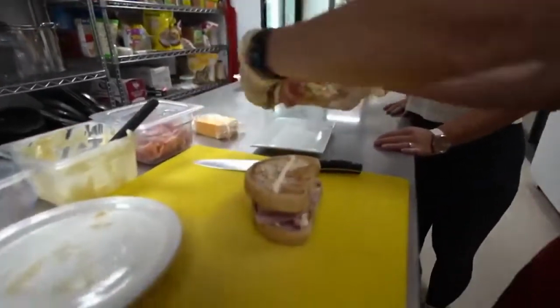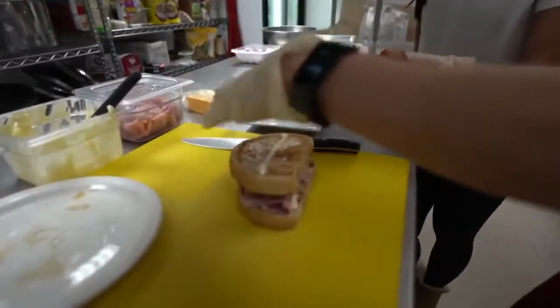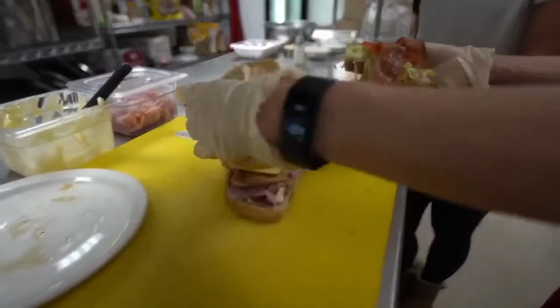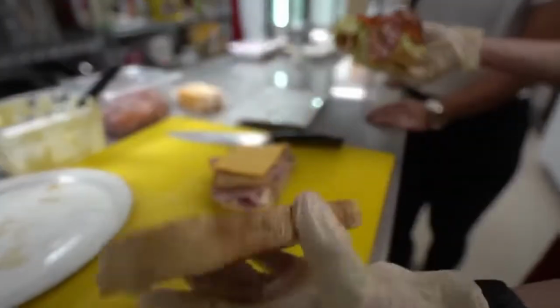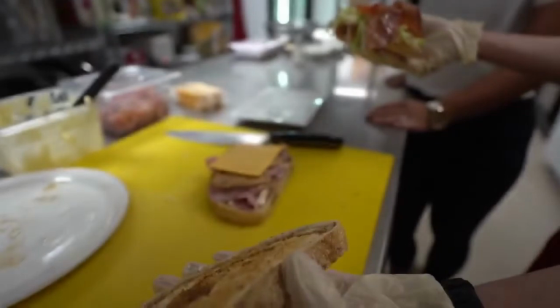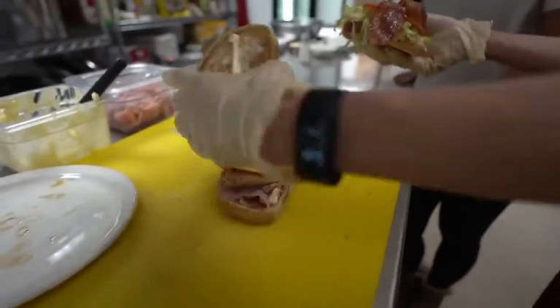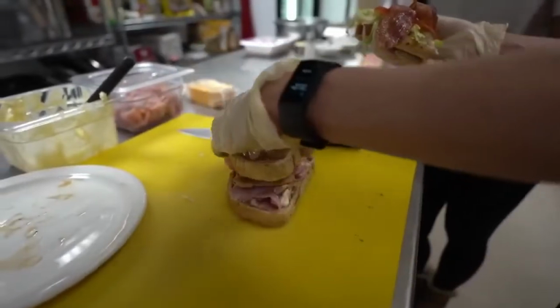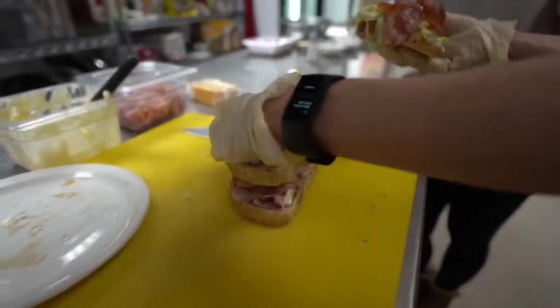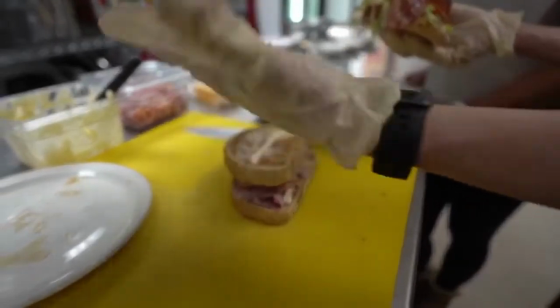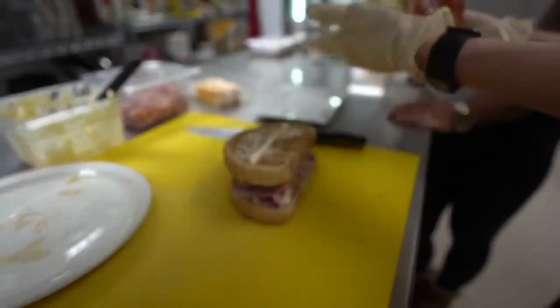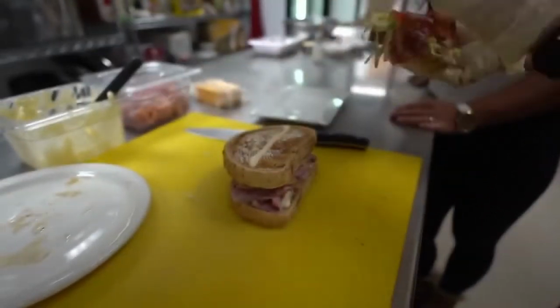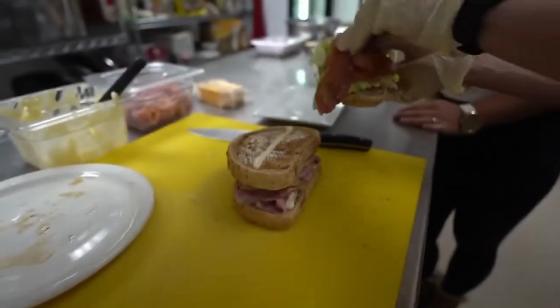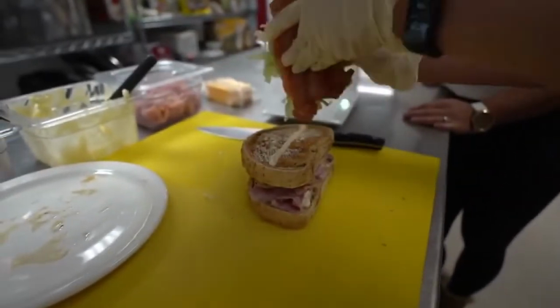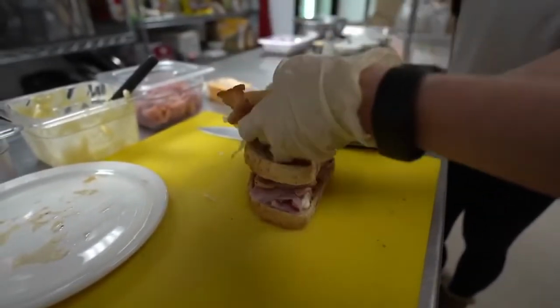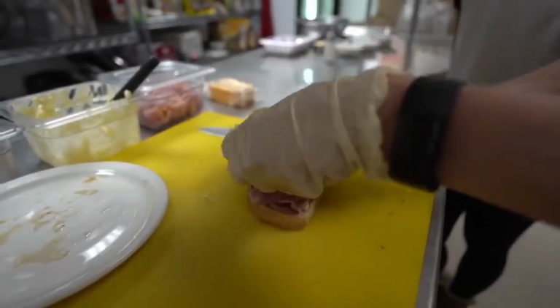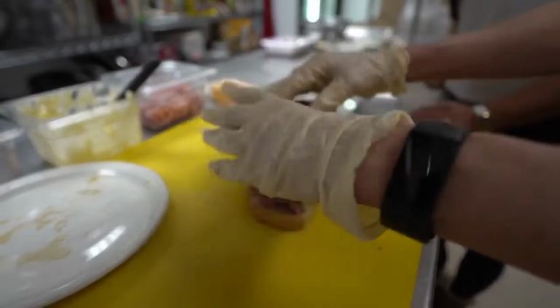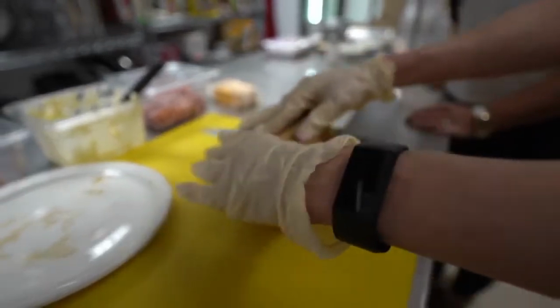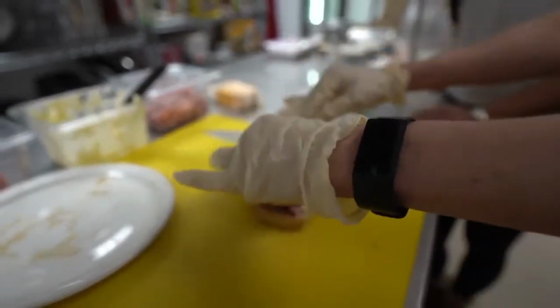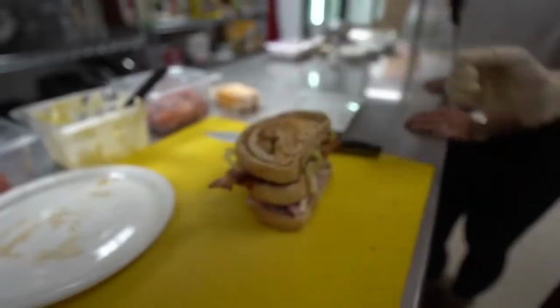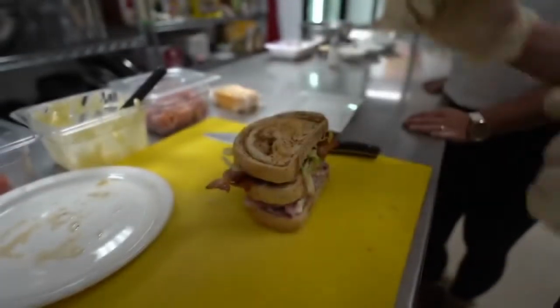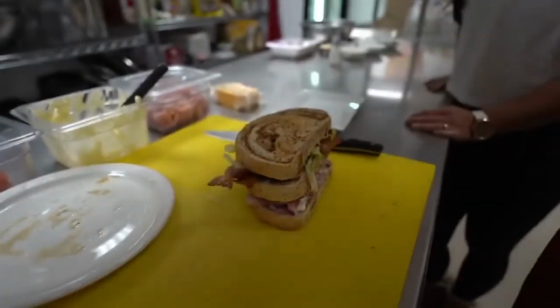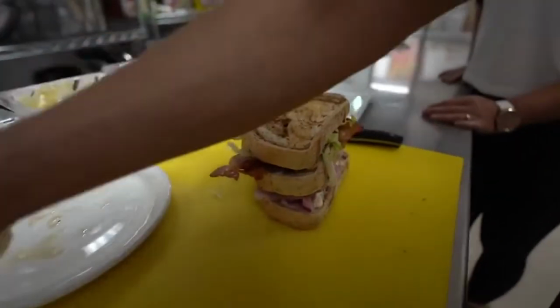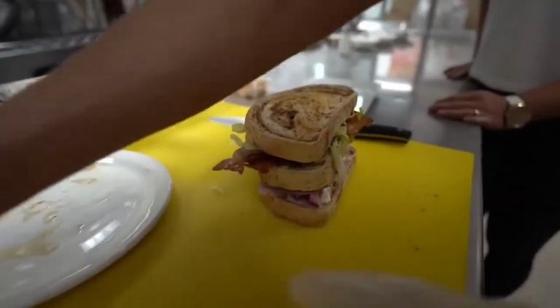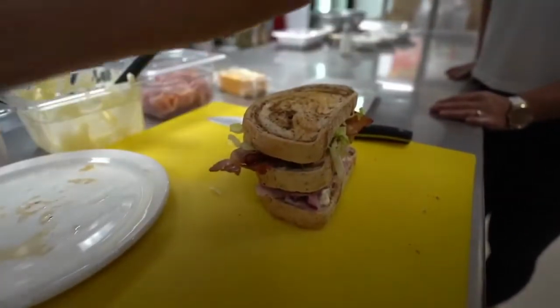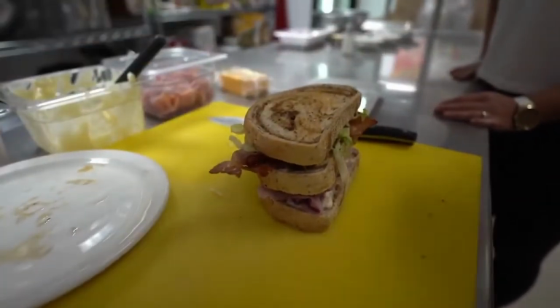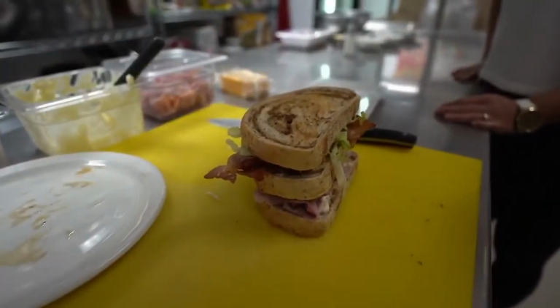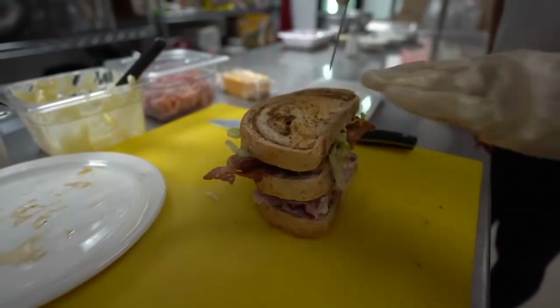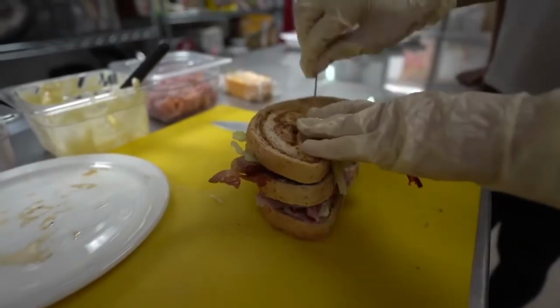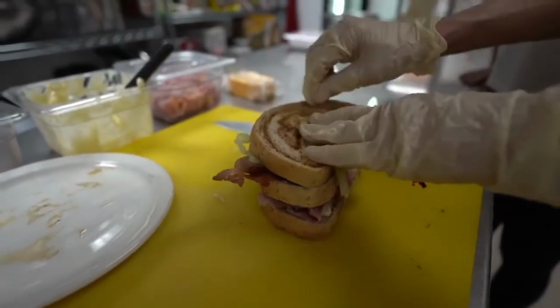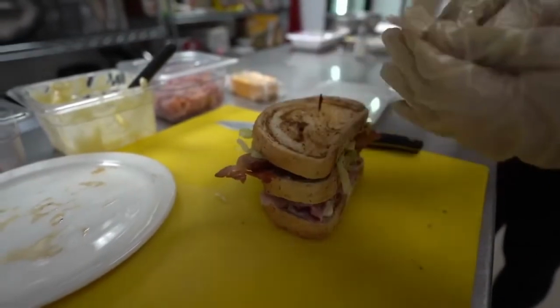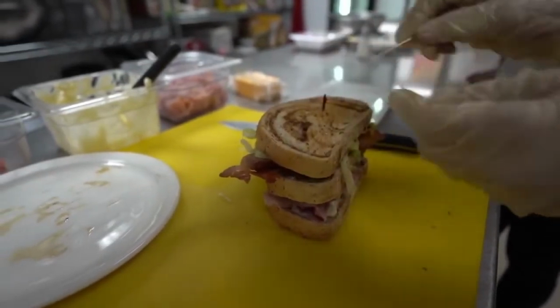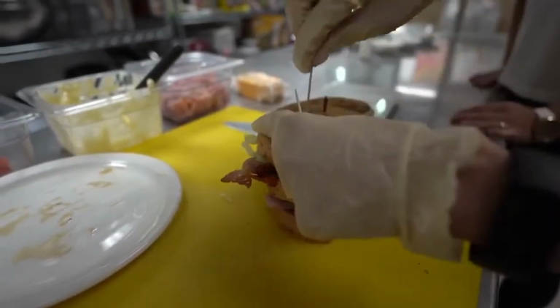As you see, I put a slice of cheese — you can use real cheddar, I use the American cheddar. And then there you have it. And then what we will do is stab it with my toothpicks.